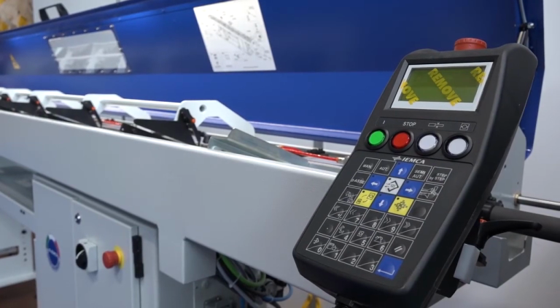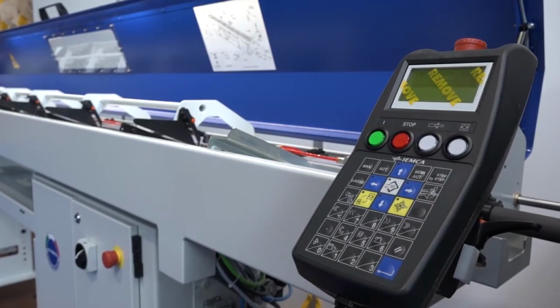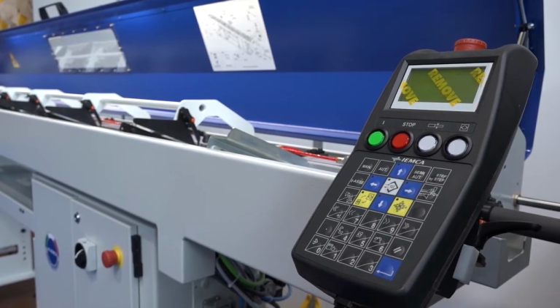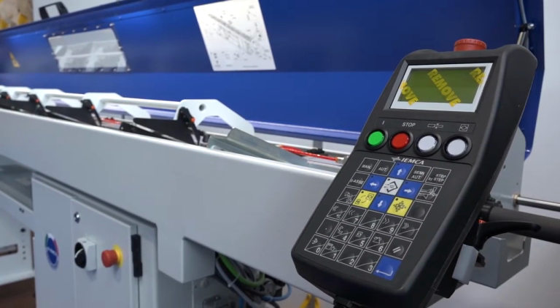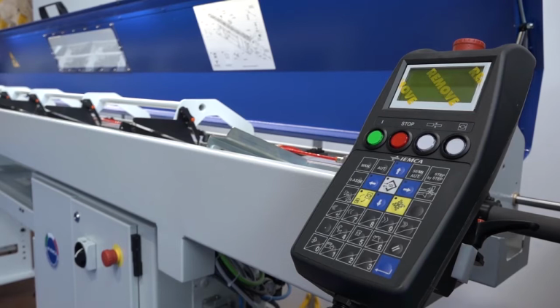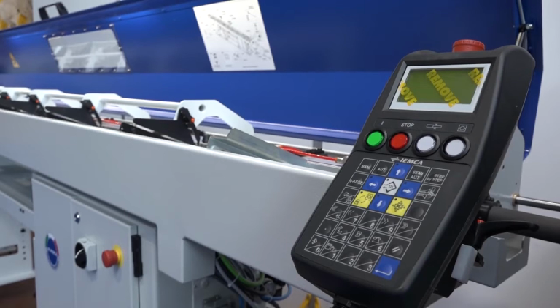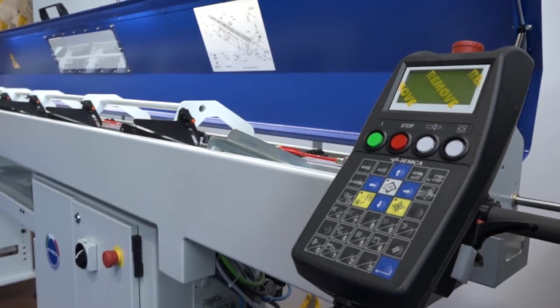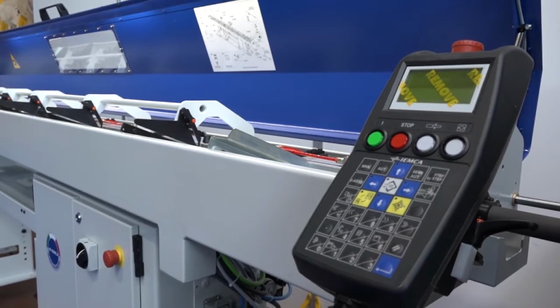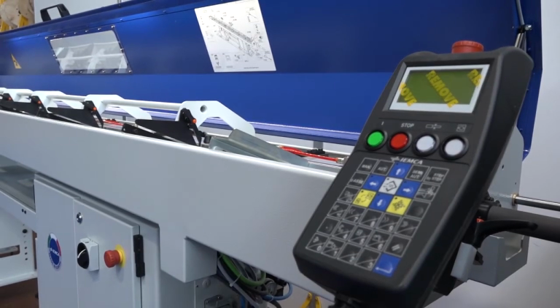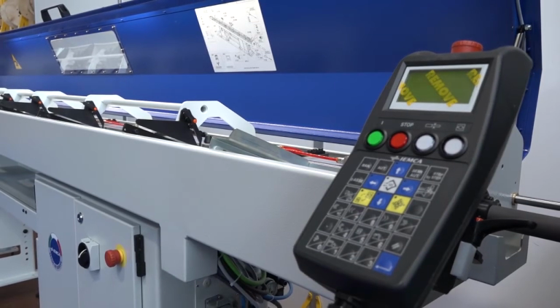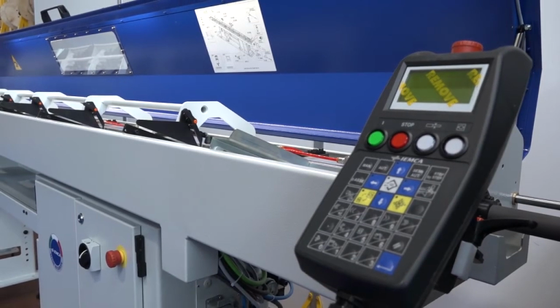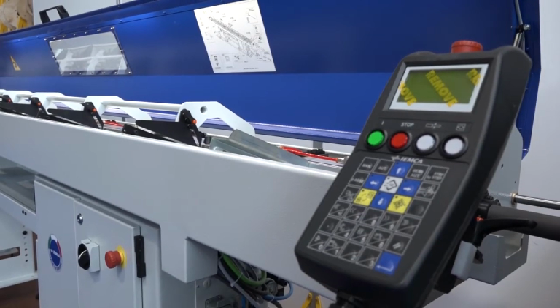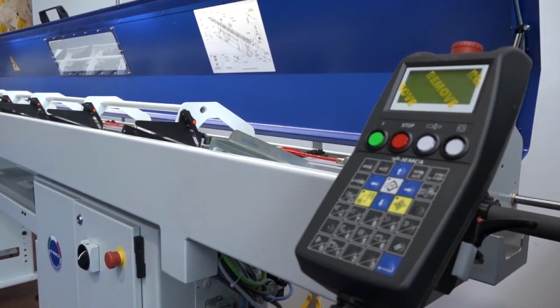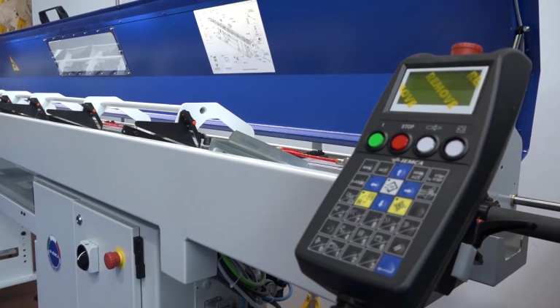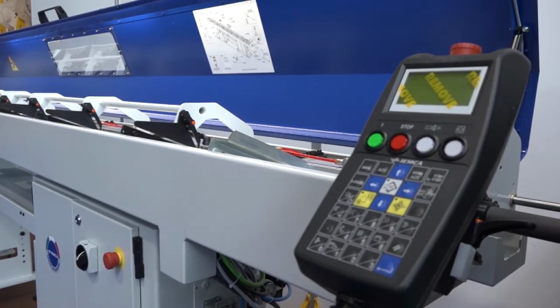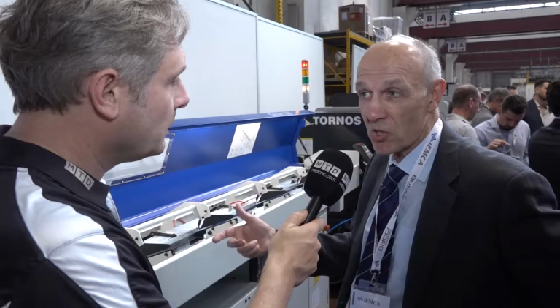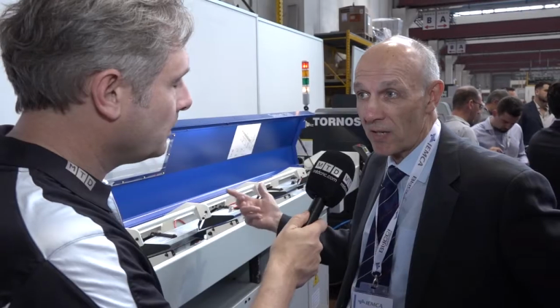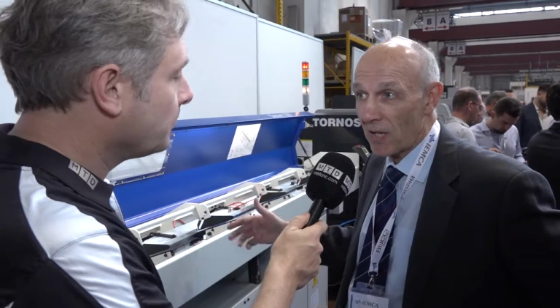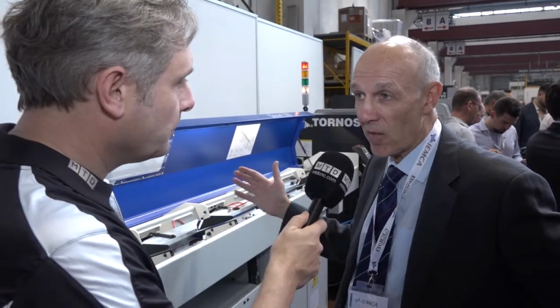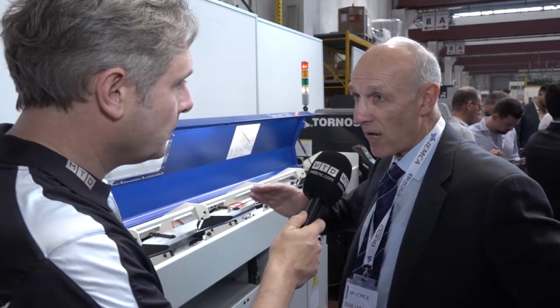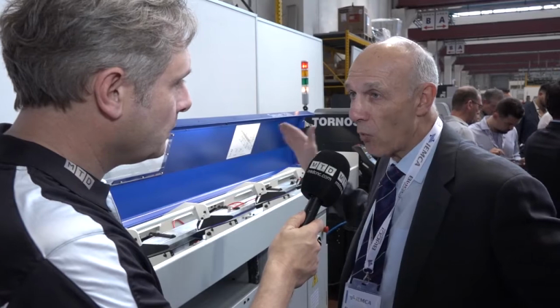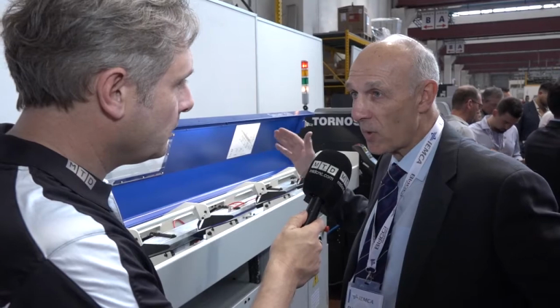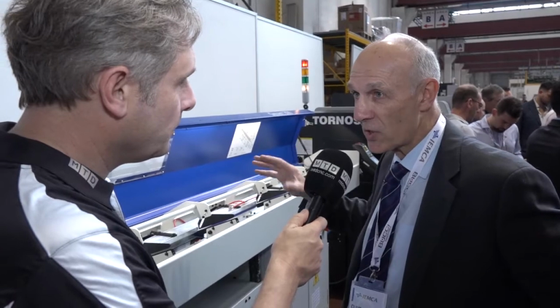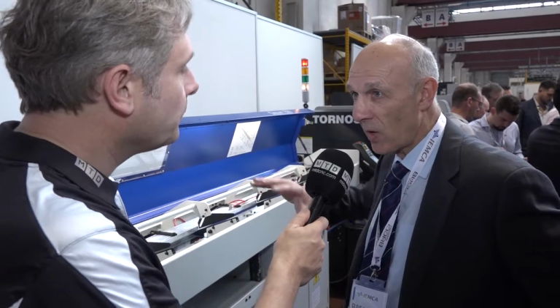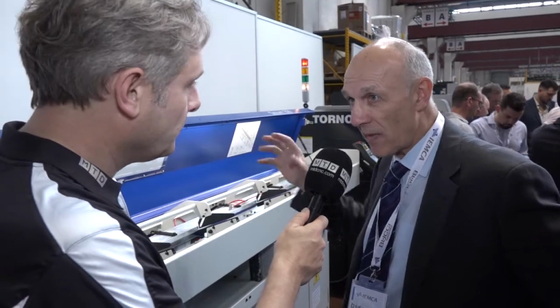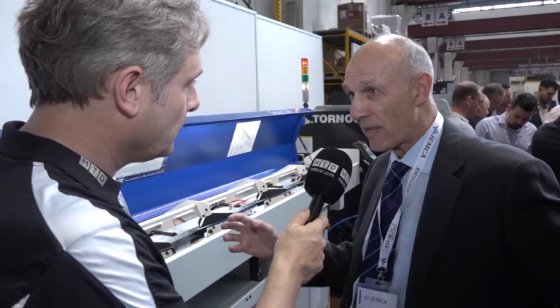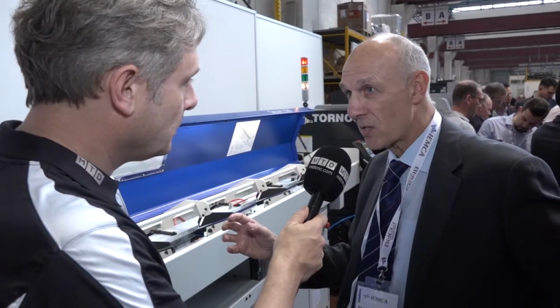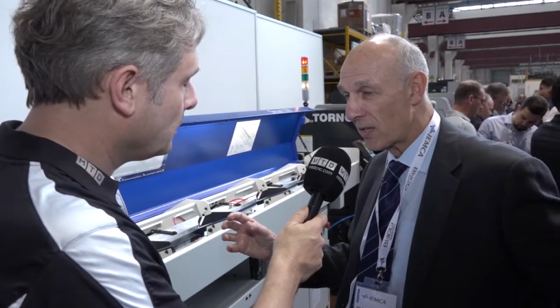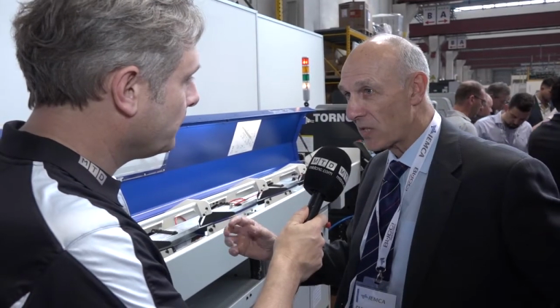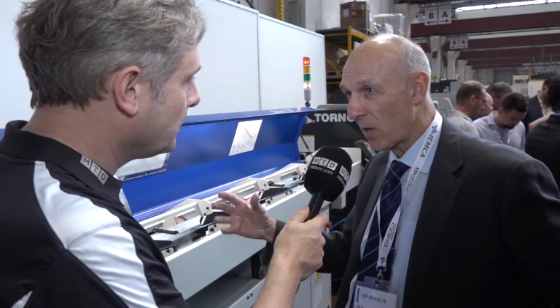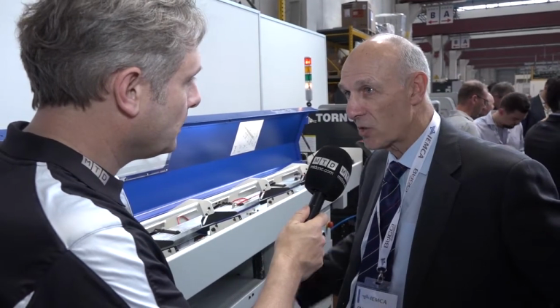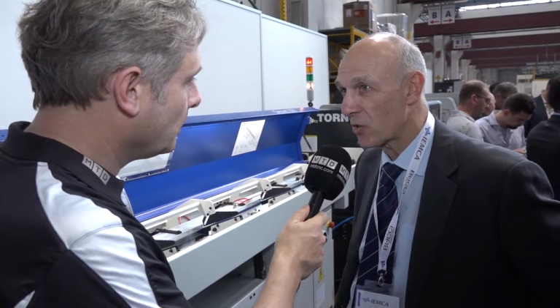What about controls of the machine? The control is a standard handheld unit, but you can have a touch screen which simply plugs straight in. With a whole range of bar feeders now, that's the case with the plug-in touch screen.